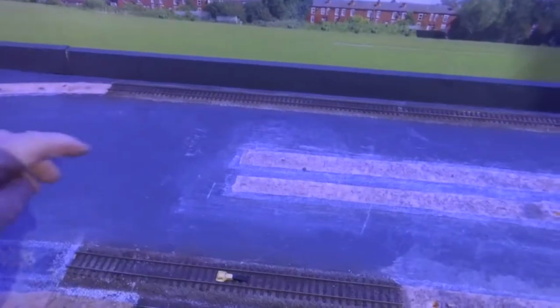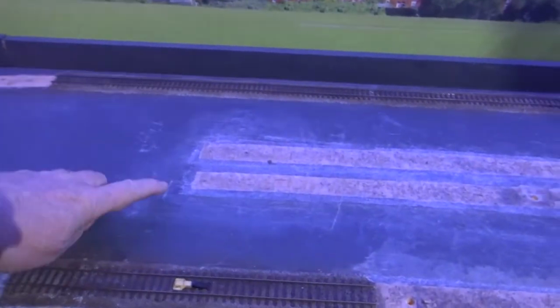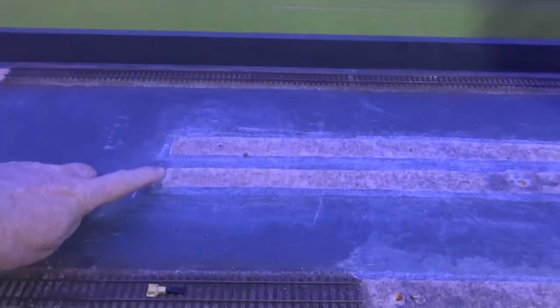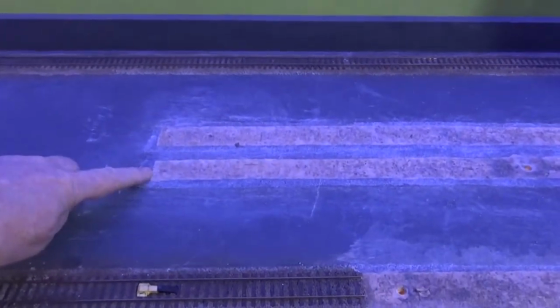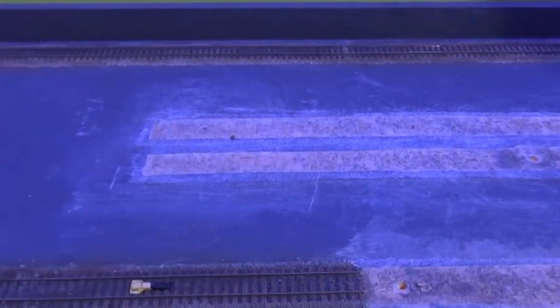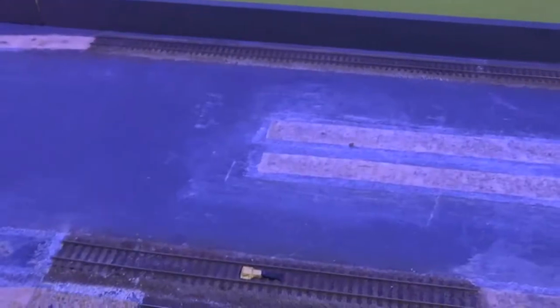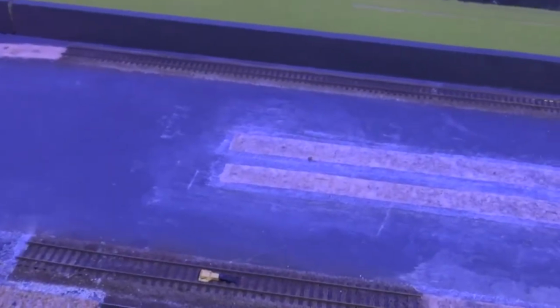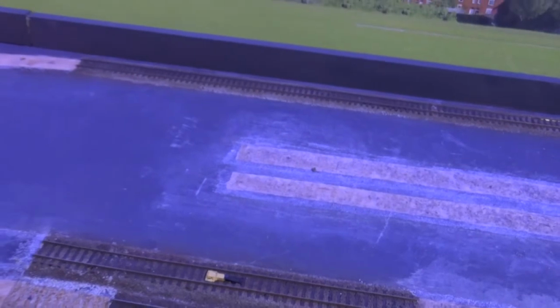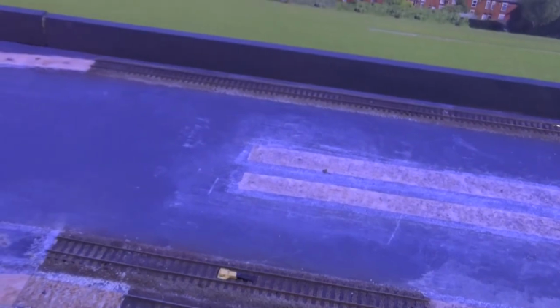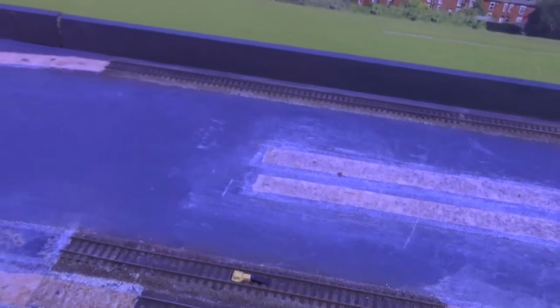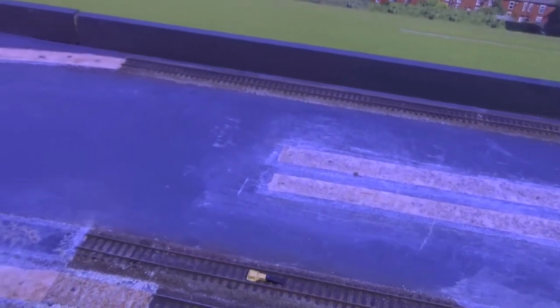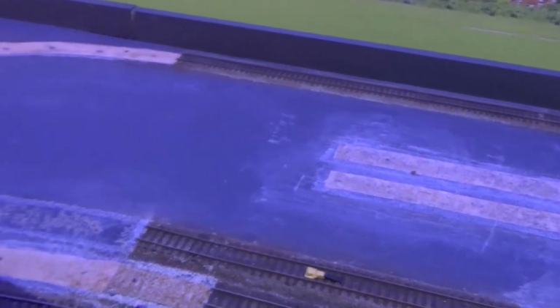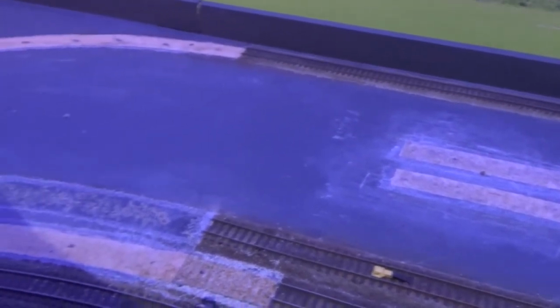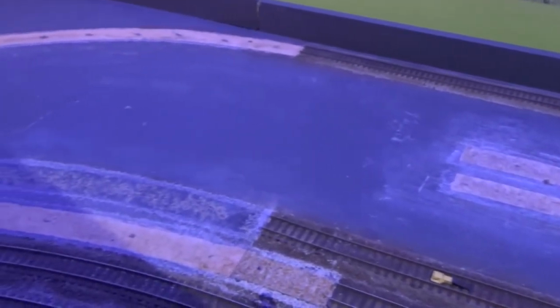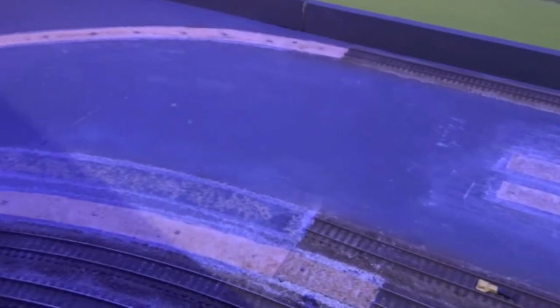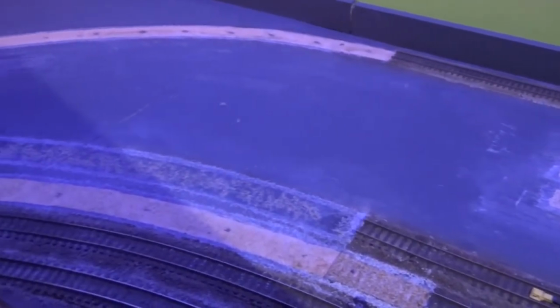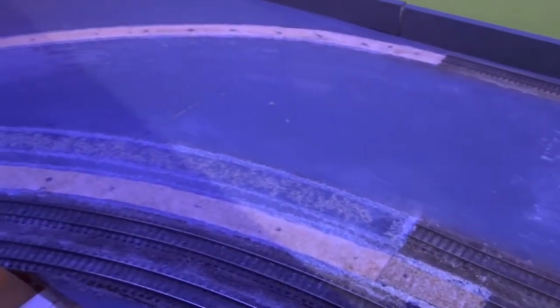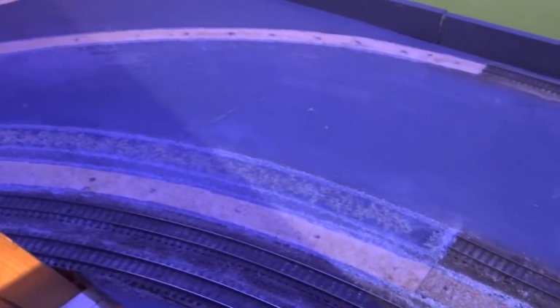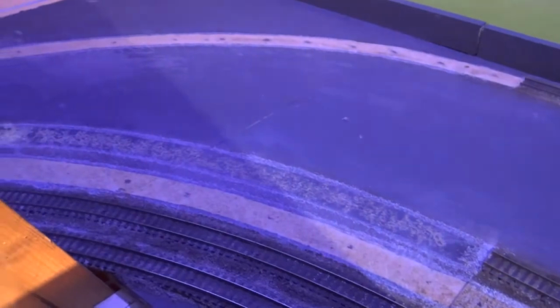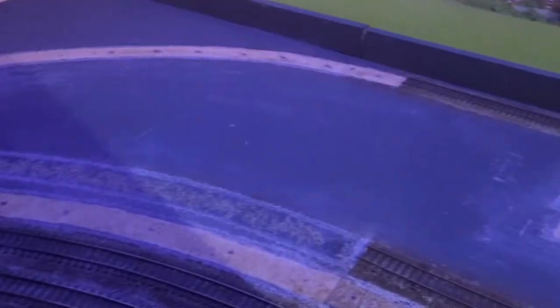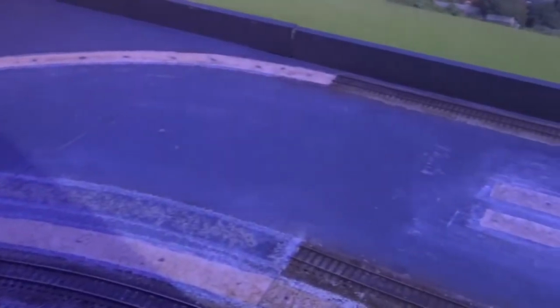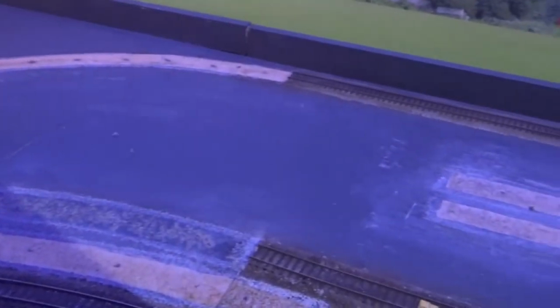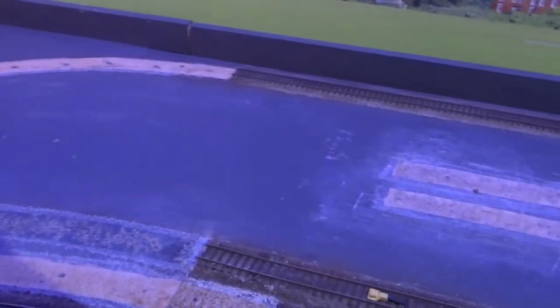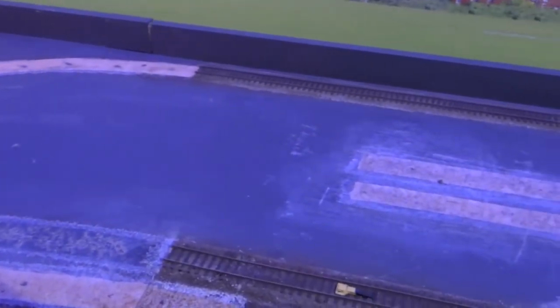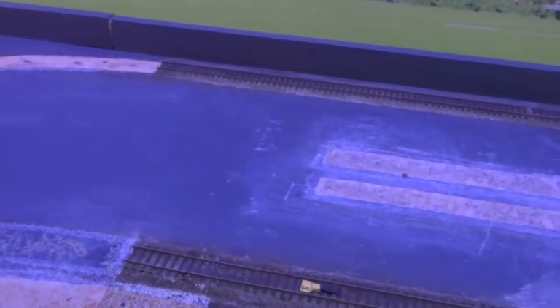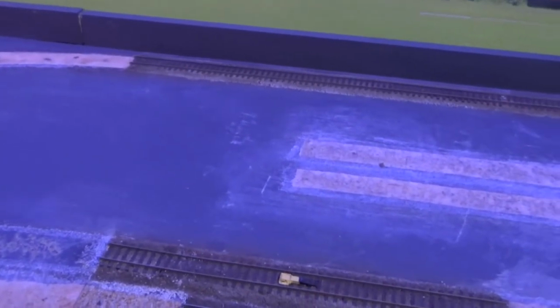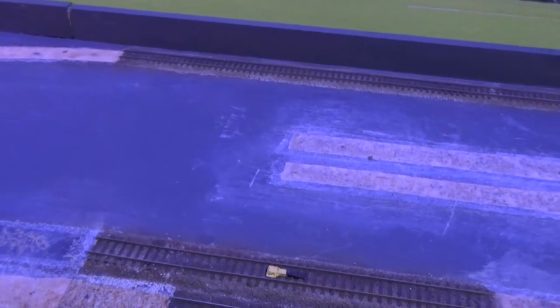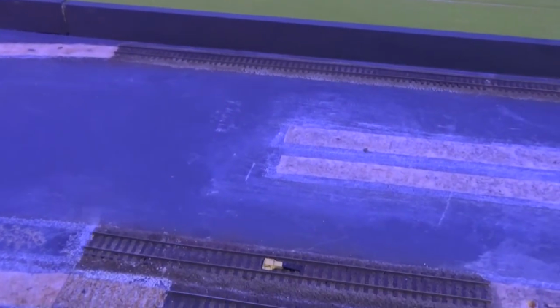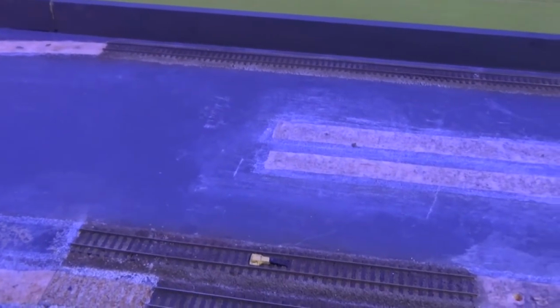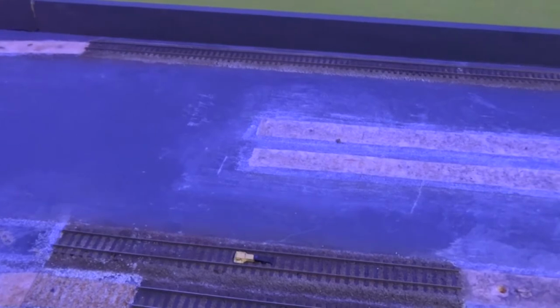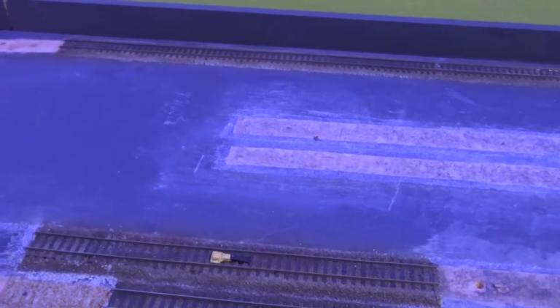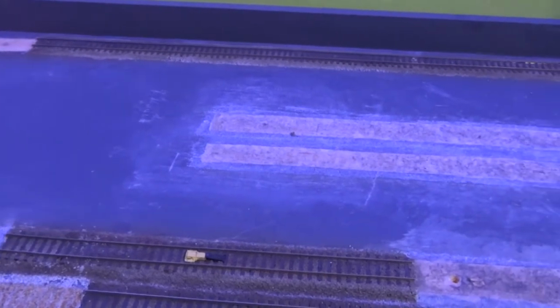As to the station which used to terminate there, I'm going to raise it and the tracks will pass underneath the station, and there will be stairs or steps from the station building down onto the platforms.